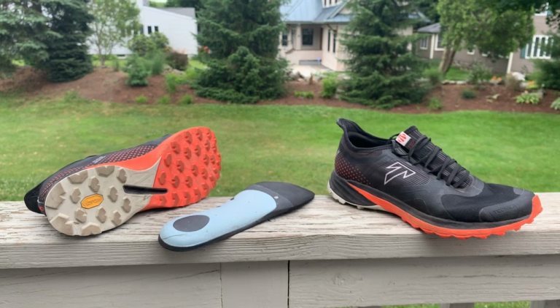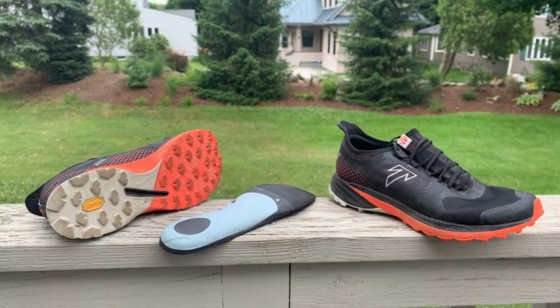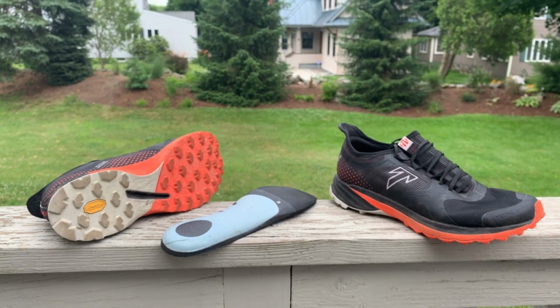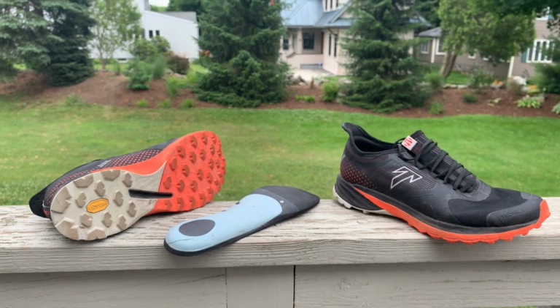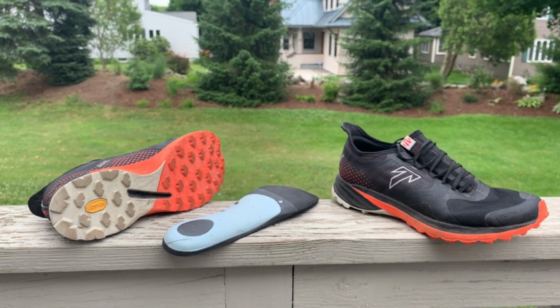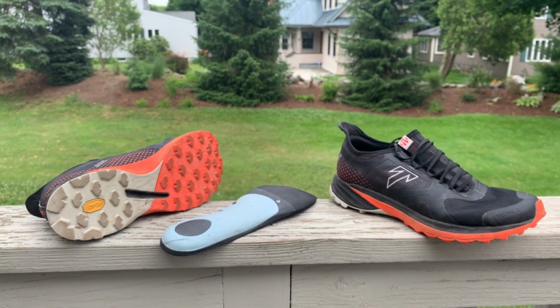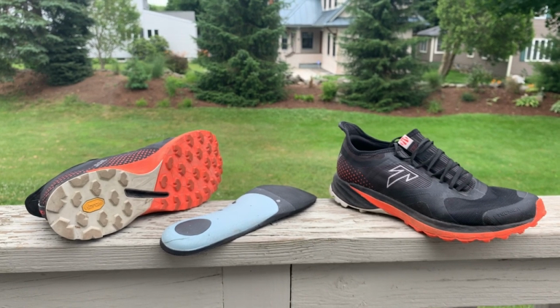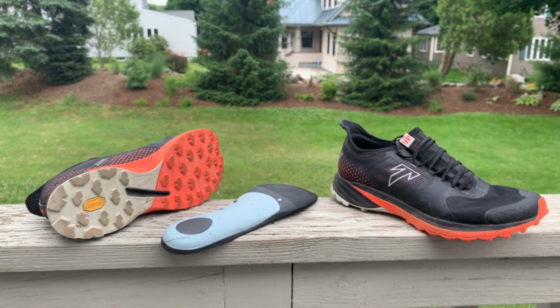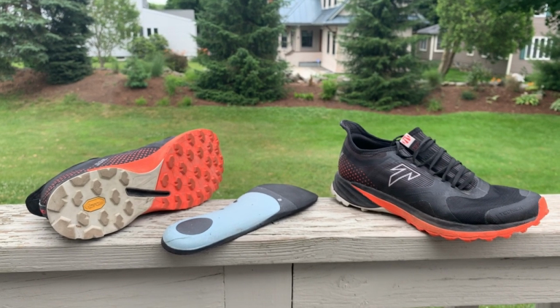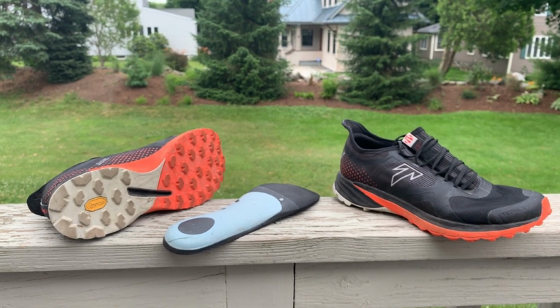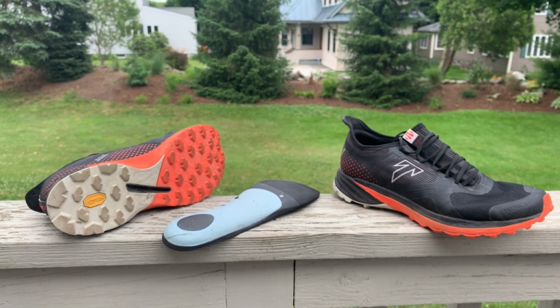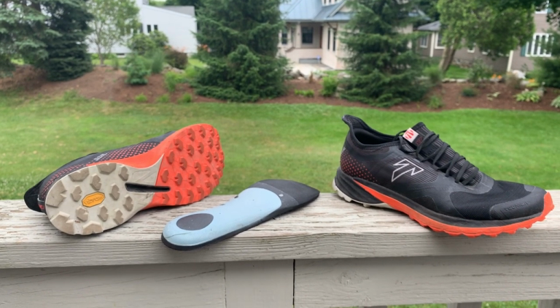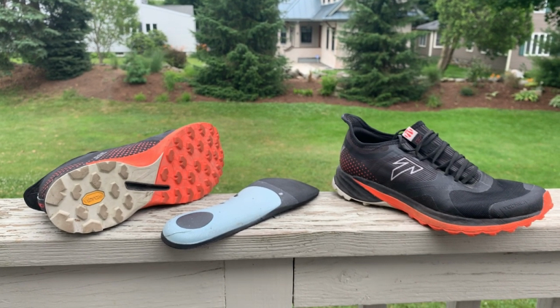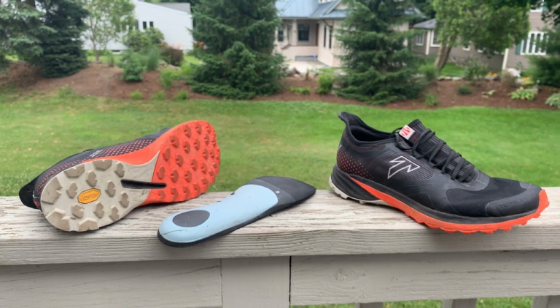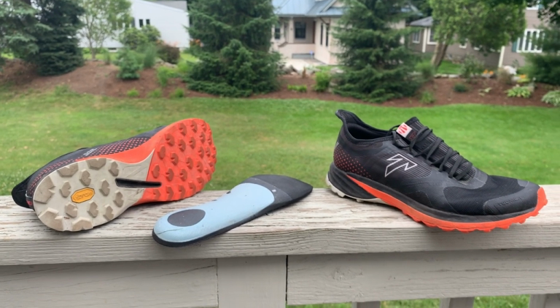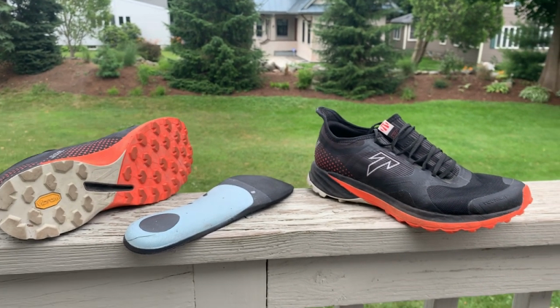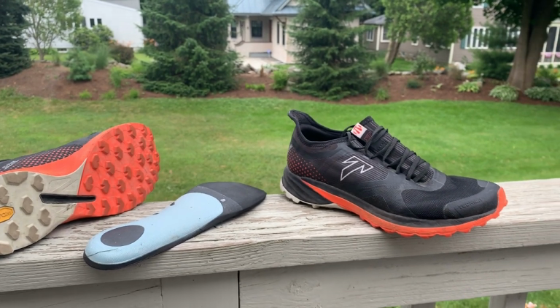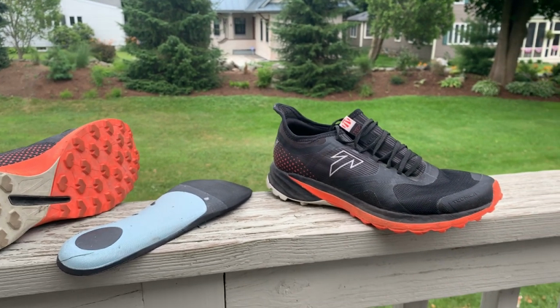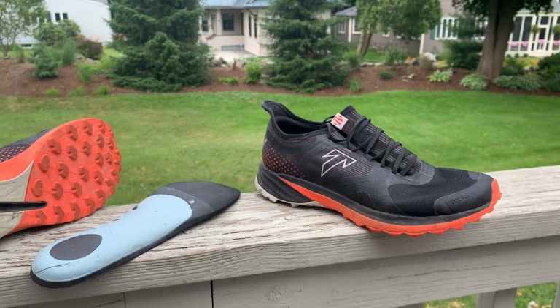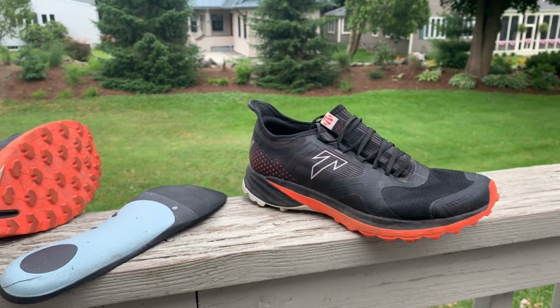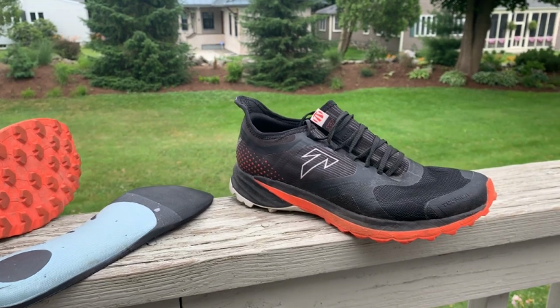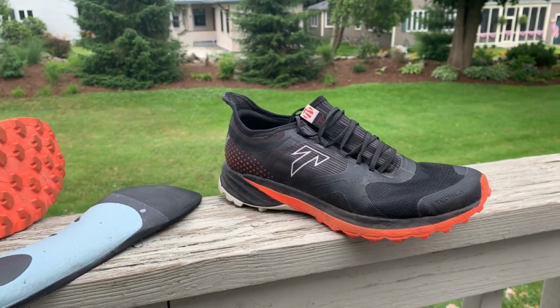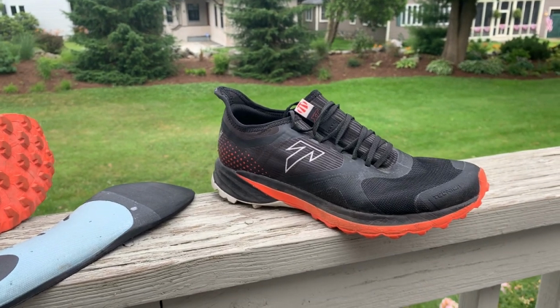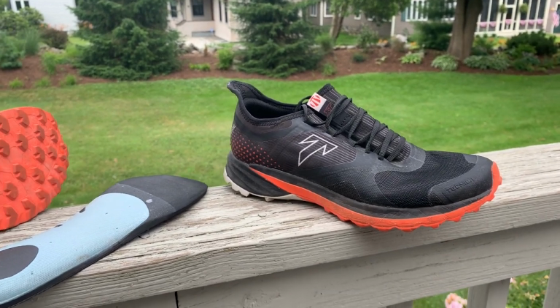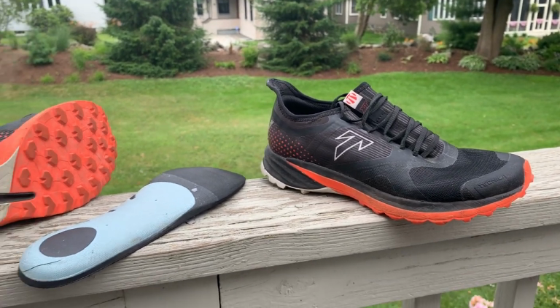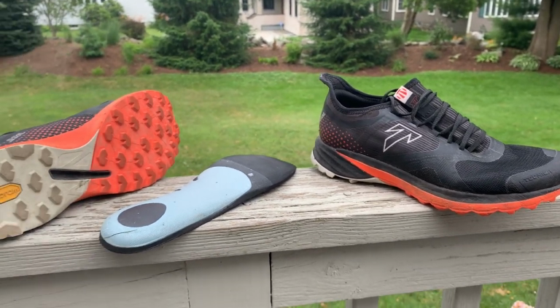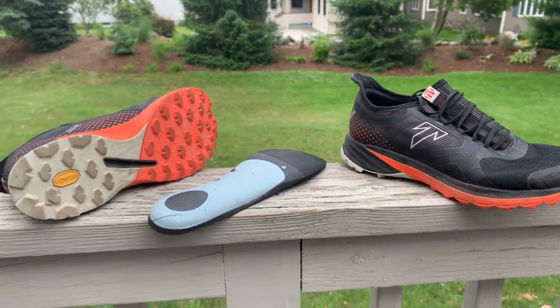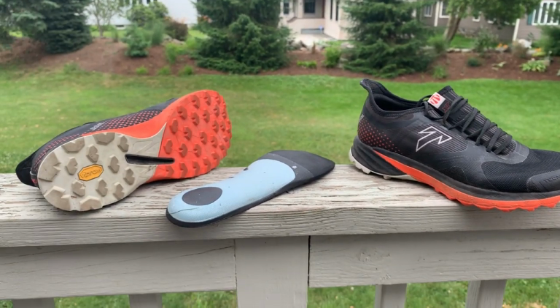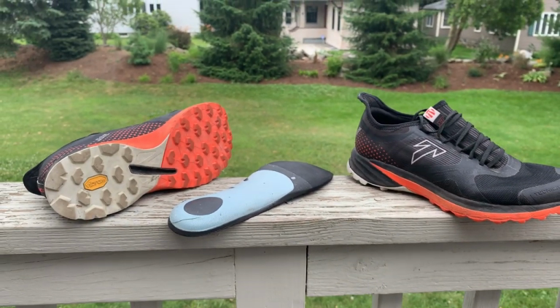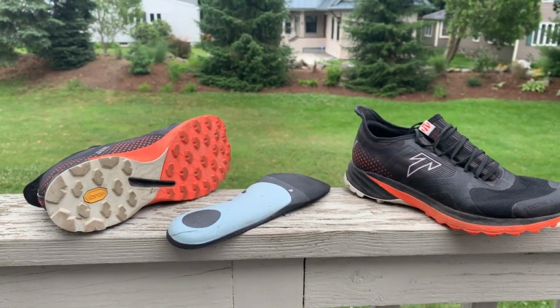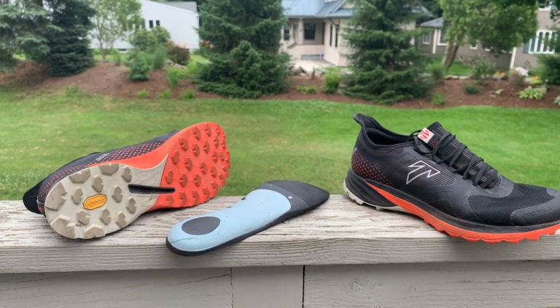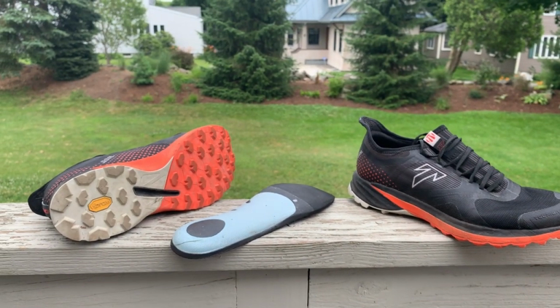Sam from Road Trail Run here. By far the most innovative new run product I saw at Outdoor Retailer is the Technica Origin.